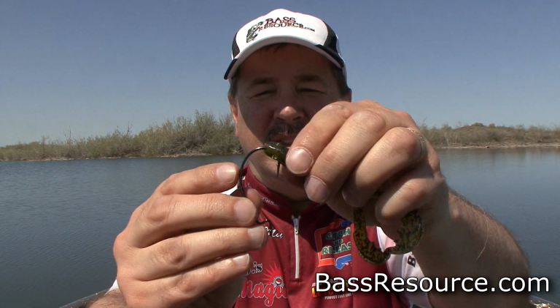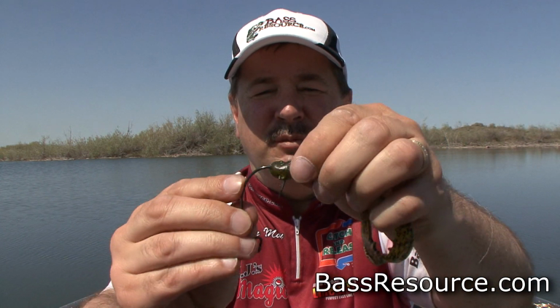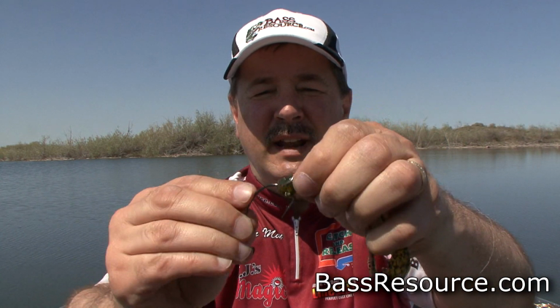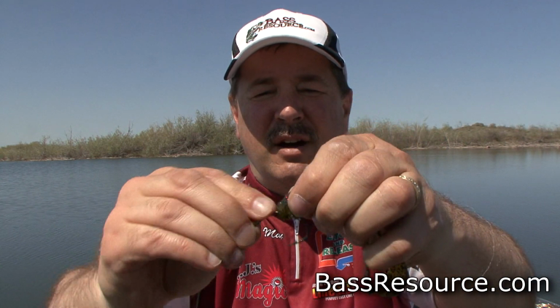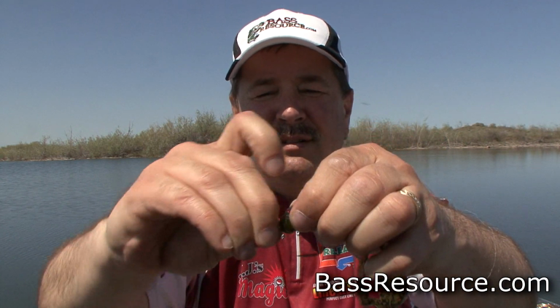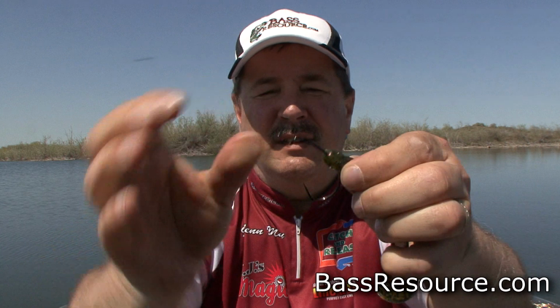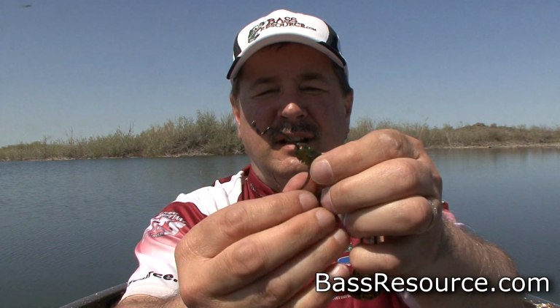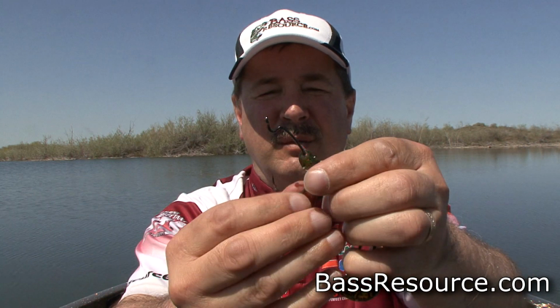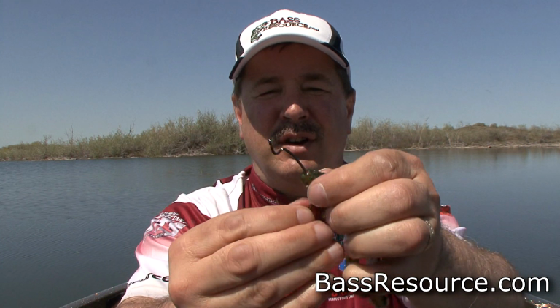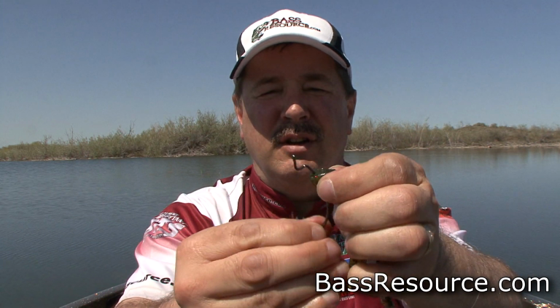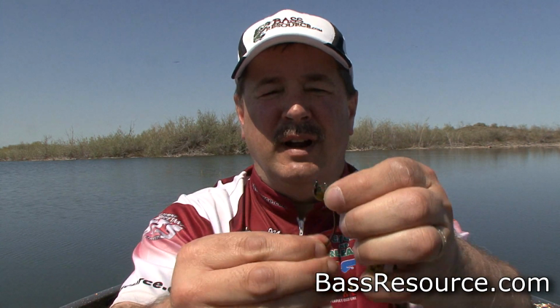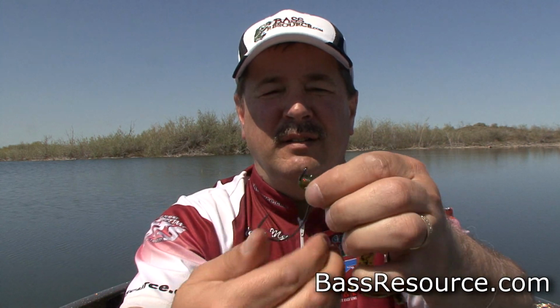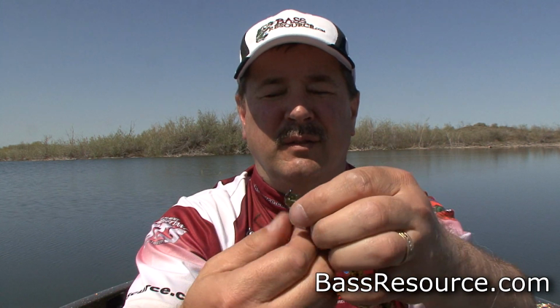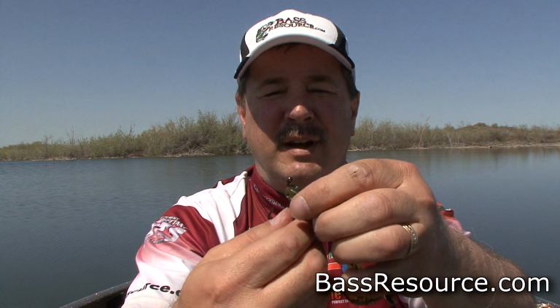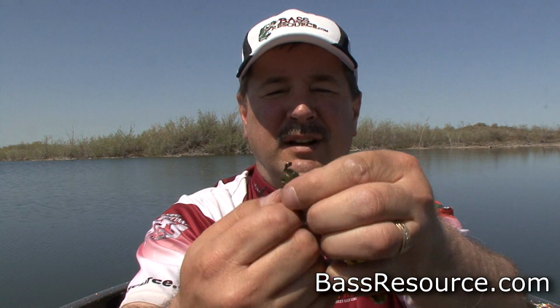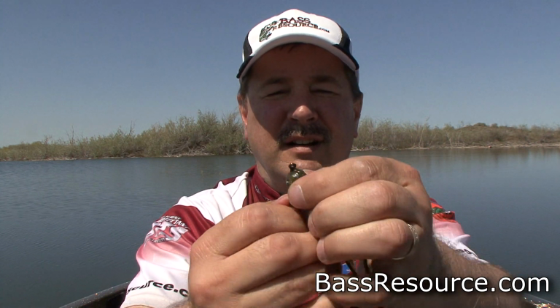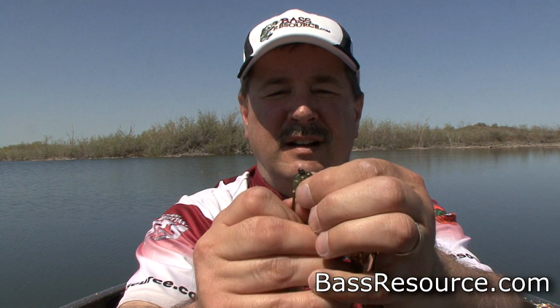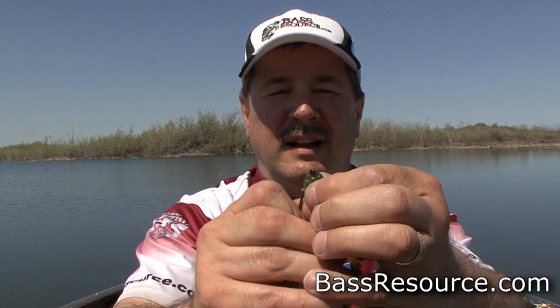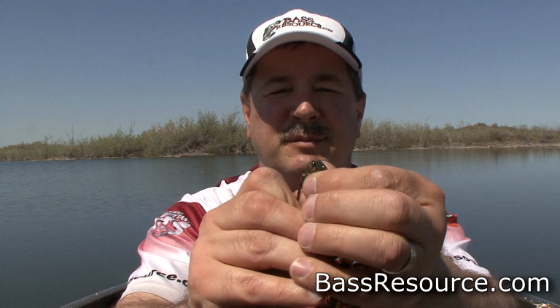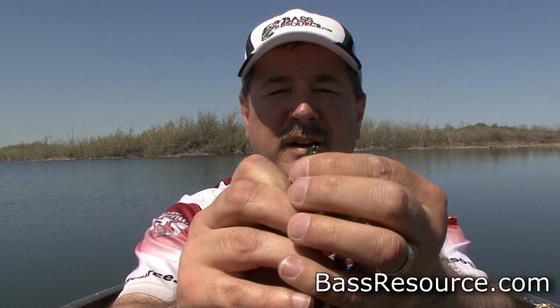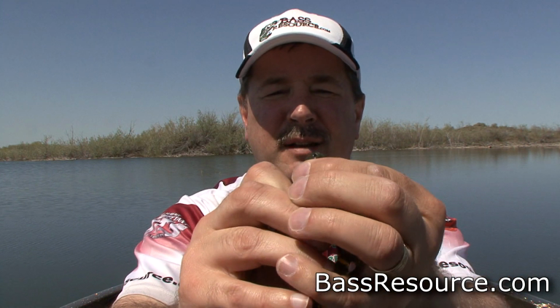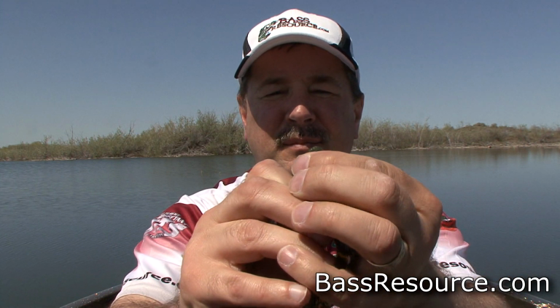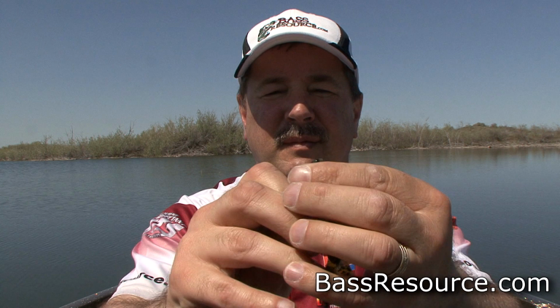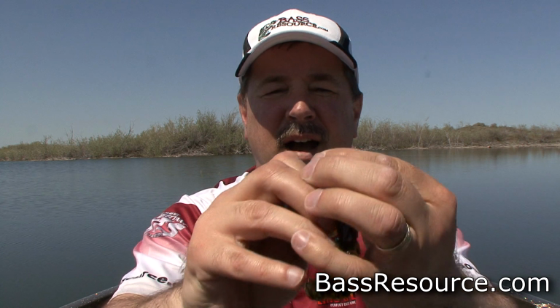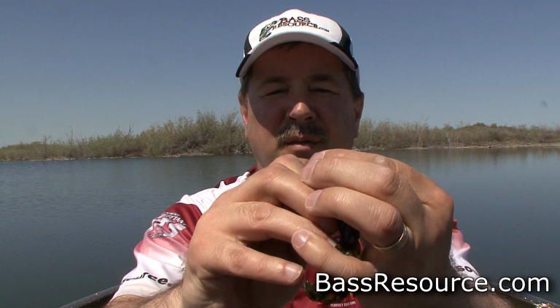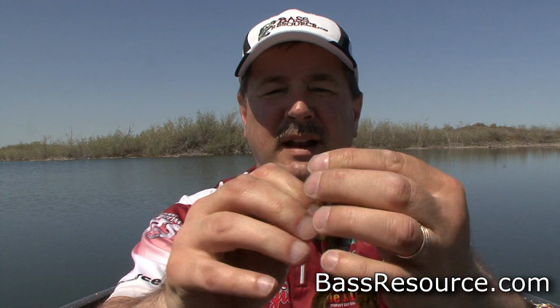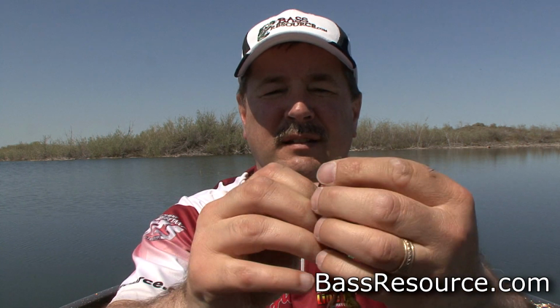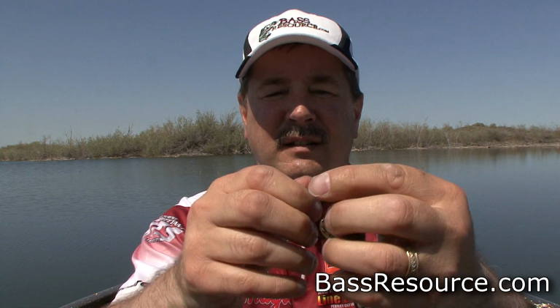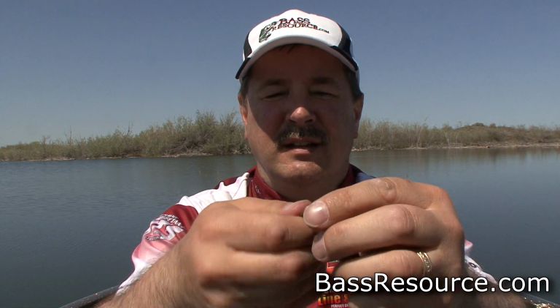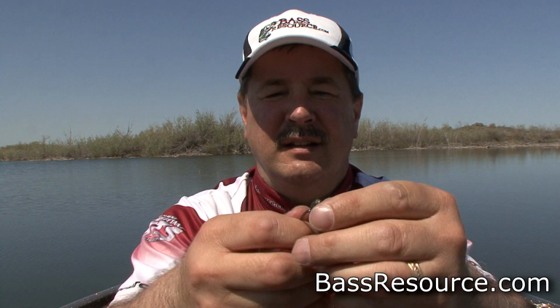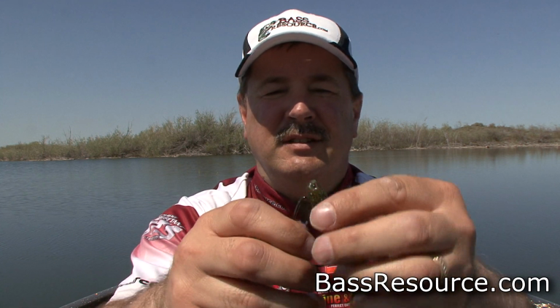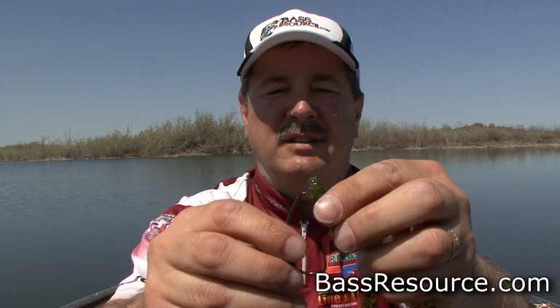And then as you bring it out, you want to turn the hook around right about here. And let's bury that eye right in, just like so.